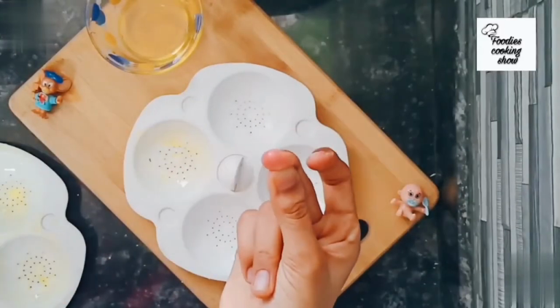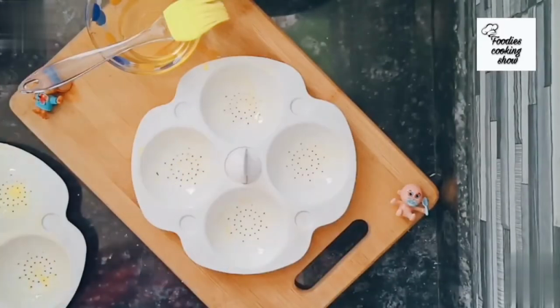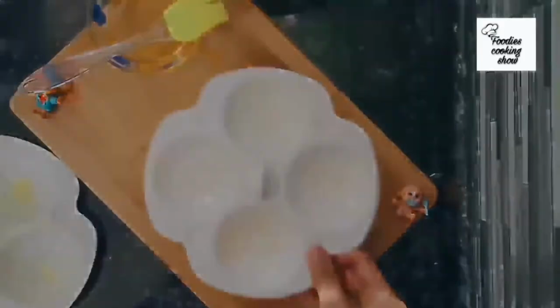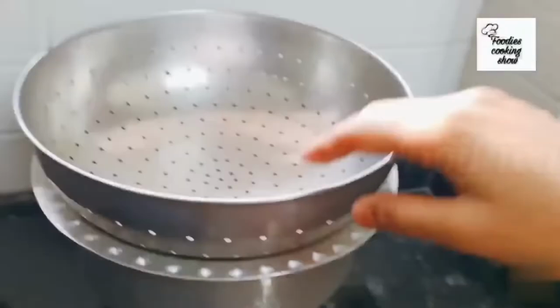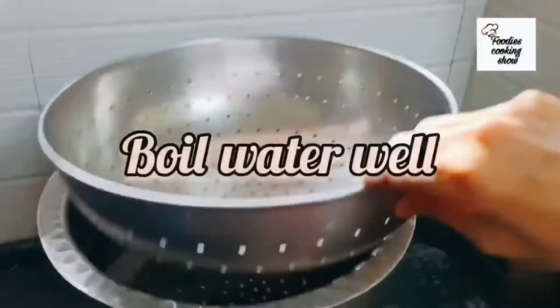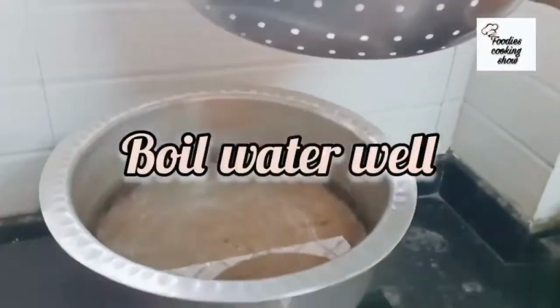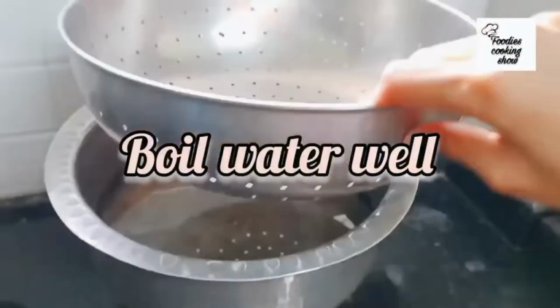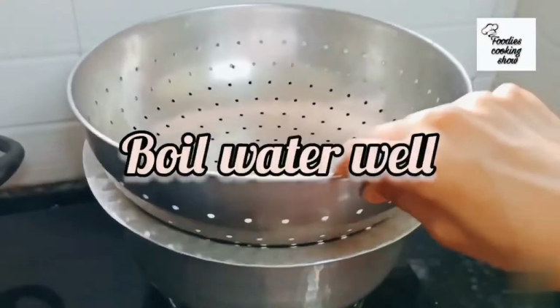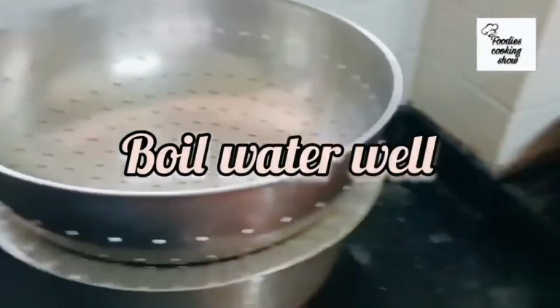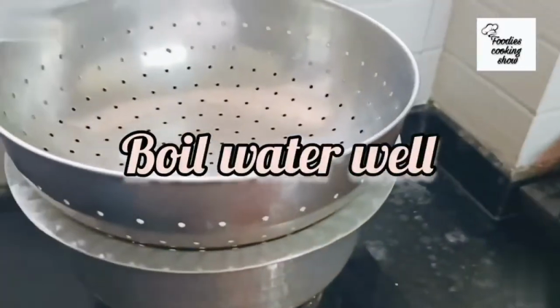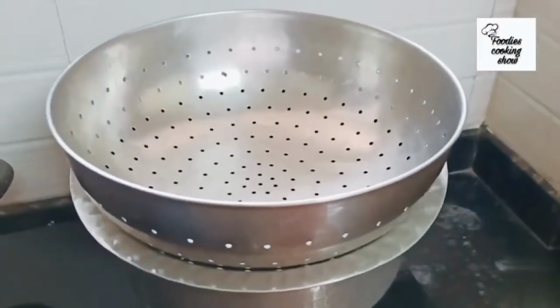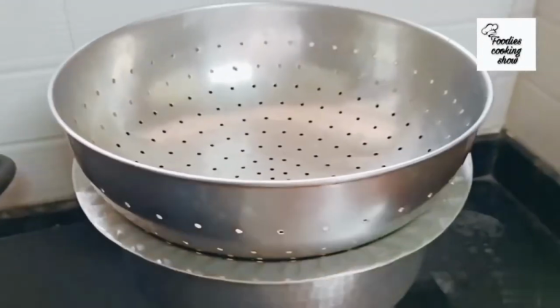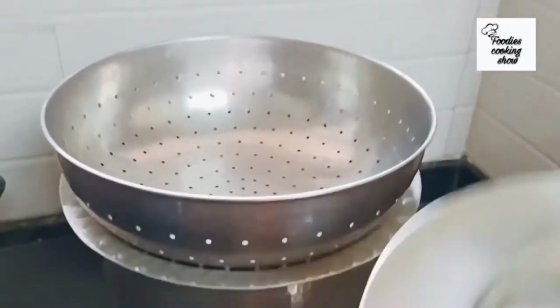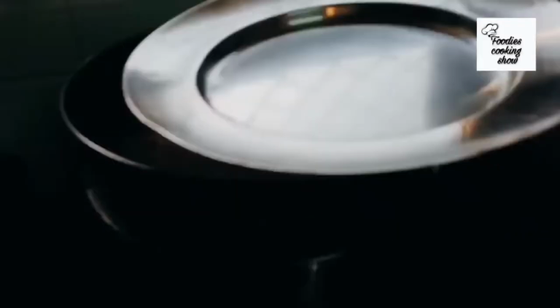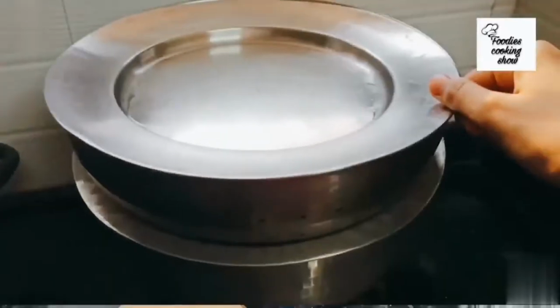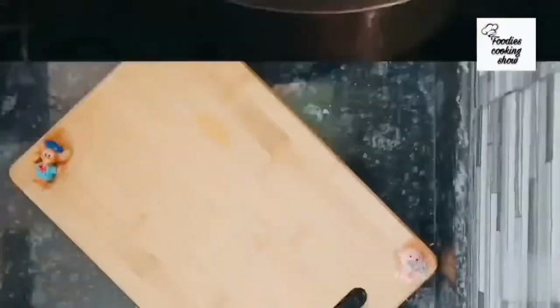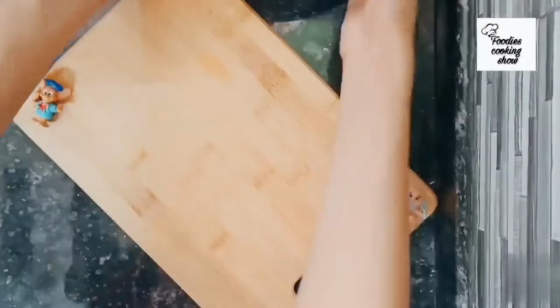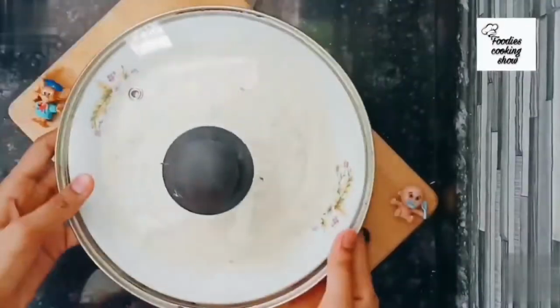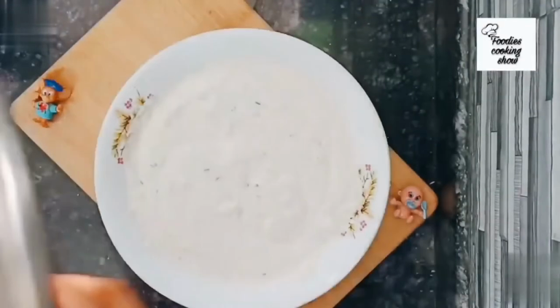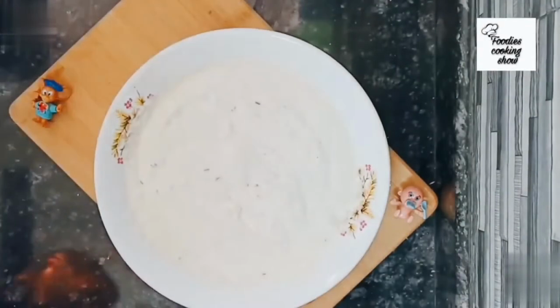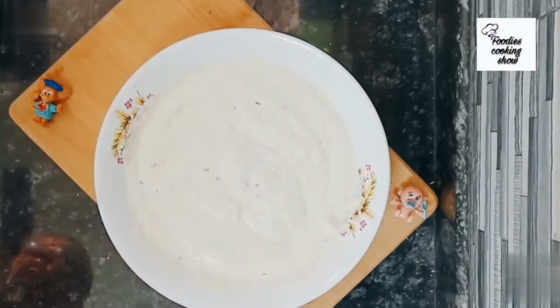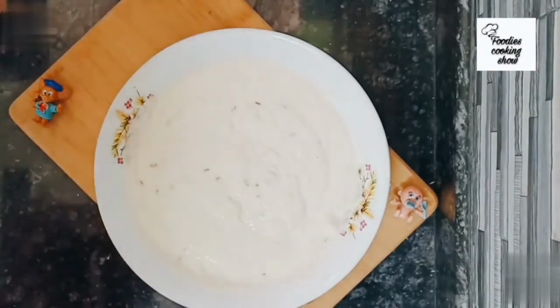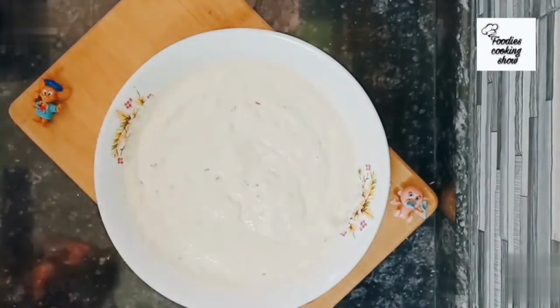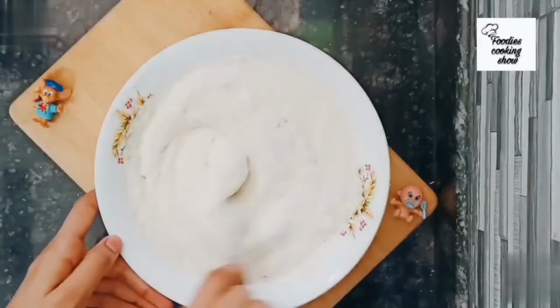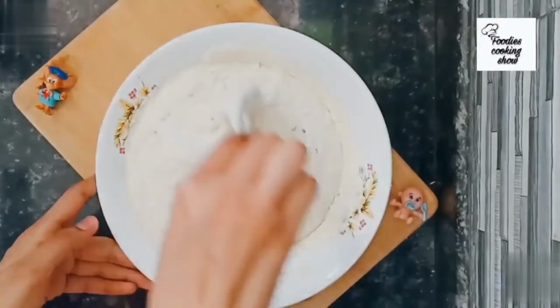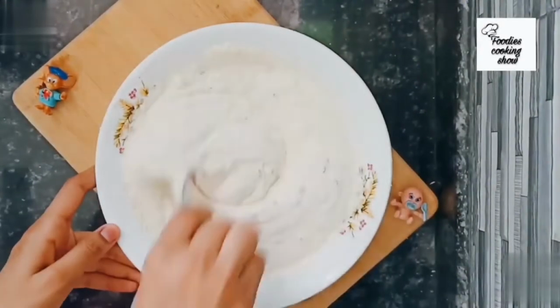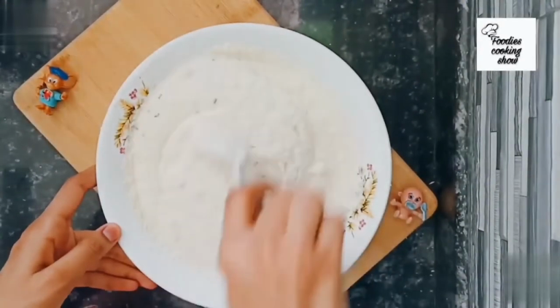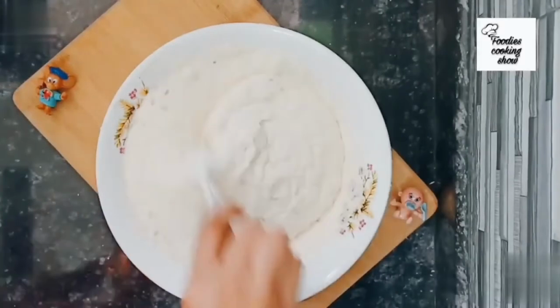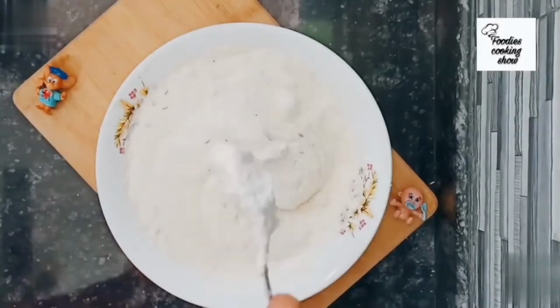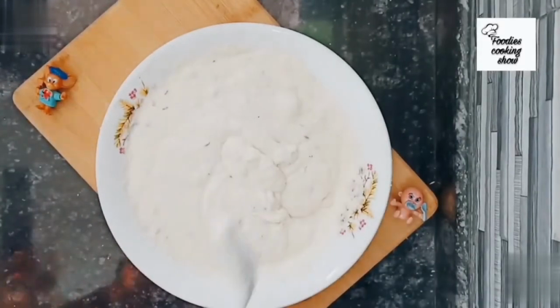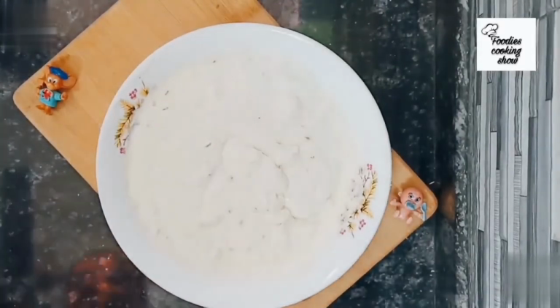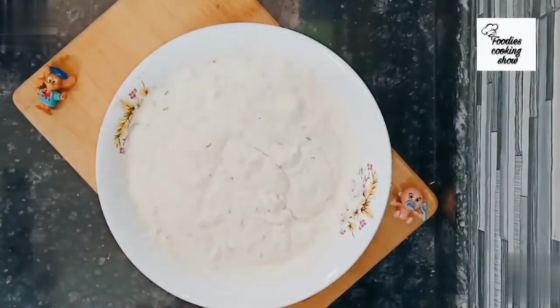Put water in a vessel and keep a sieve on top, then cover the sieve and turn on the gas on medium flame. It has been 30 minutes for our idli batter. Now we will add one teaspoon of Eno to it.